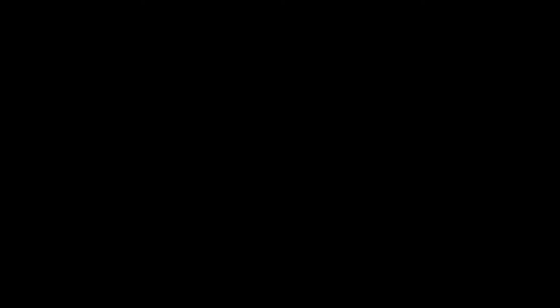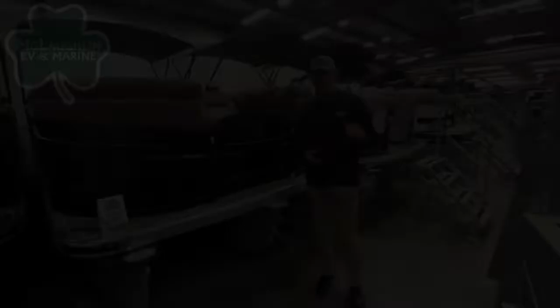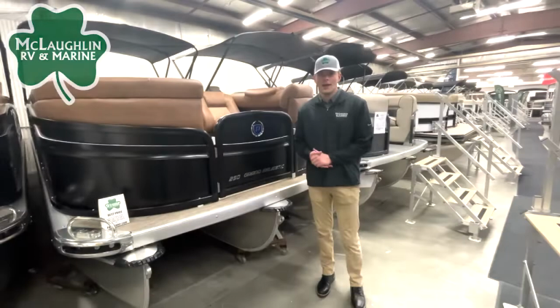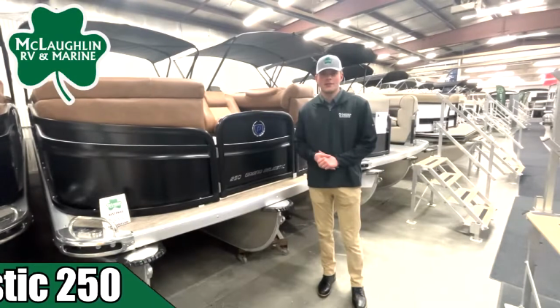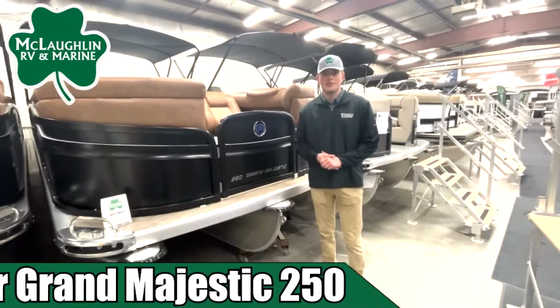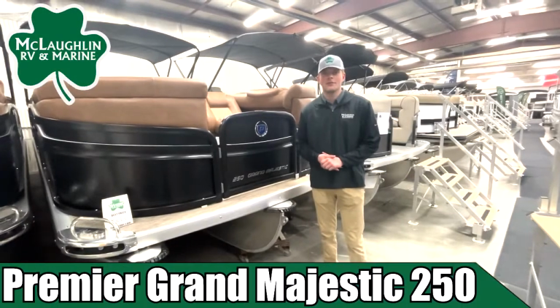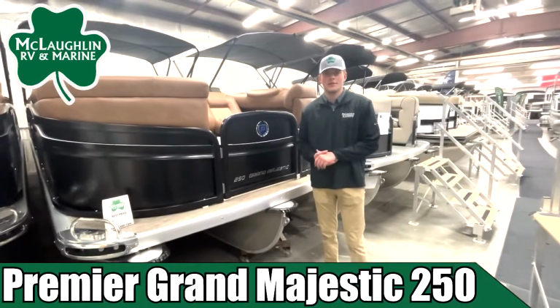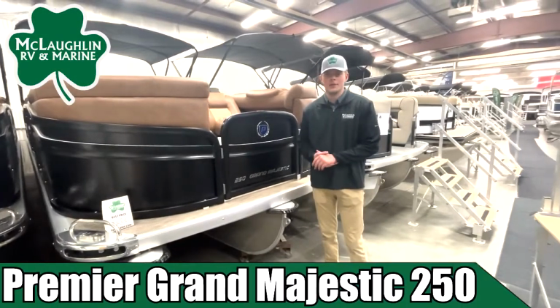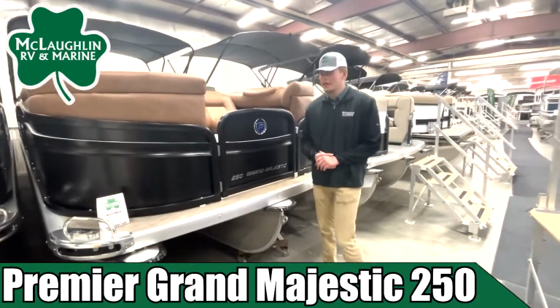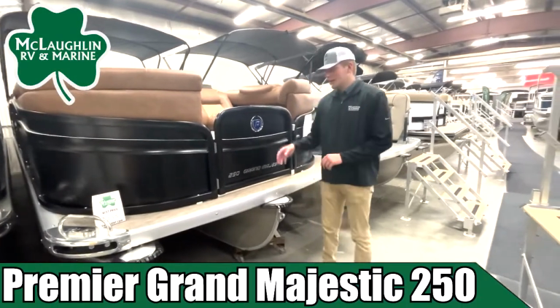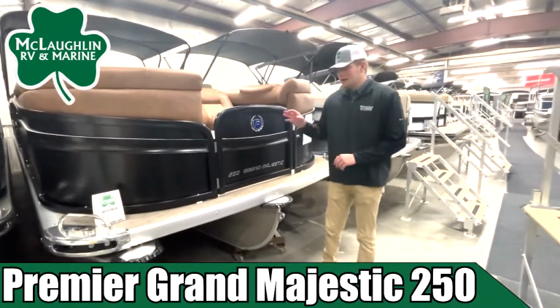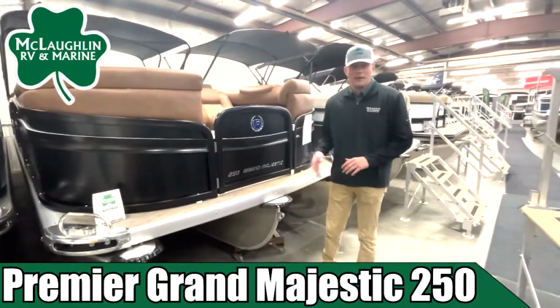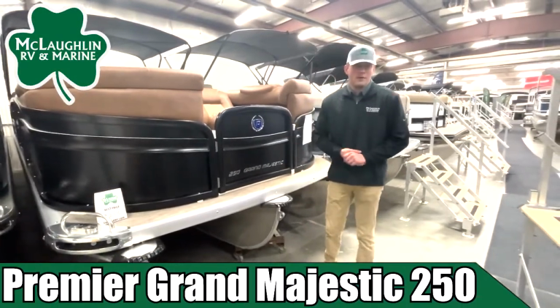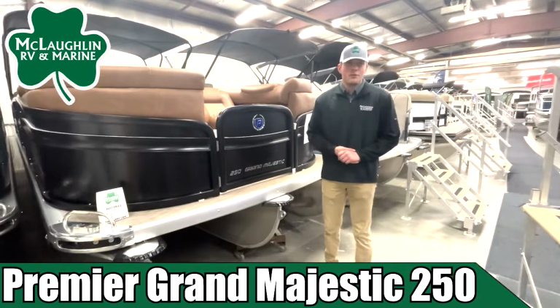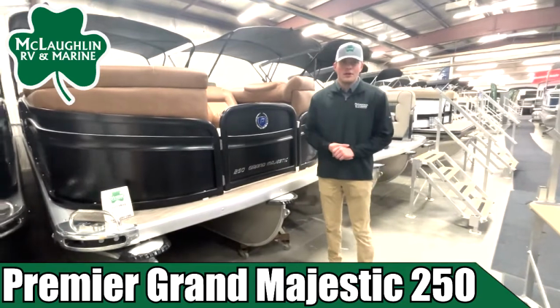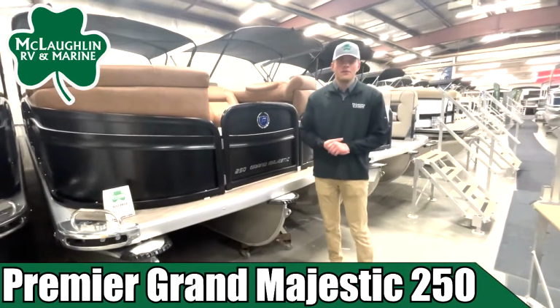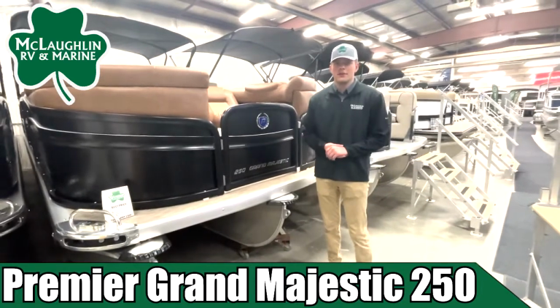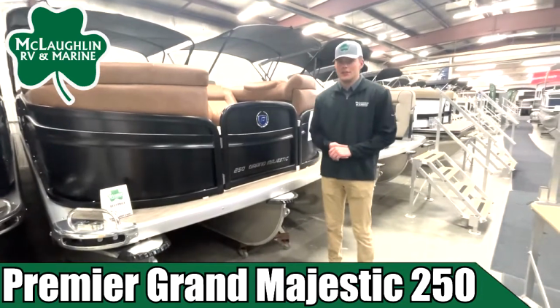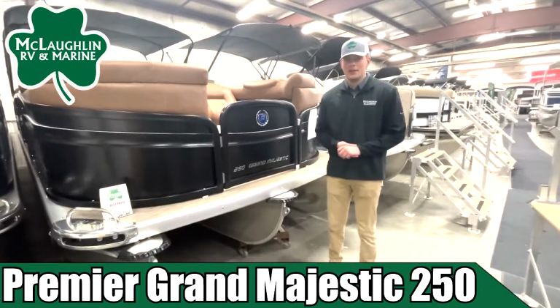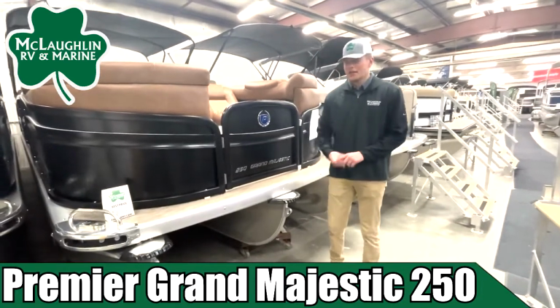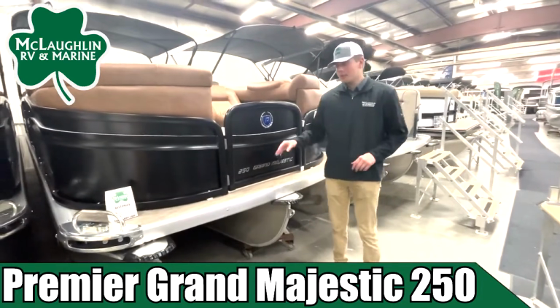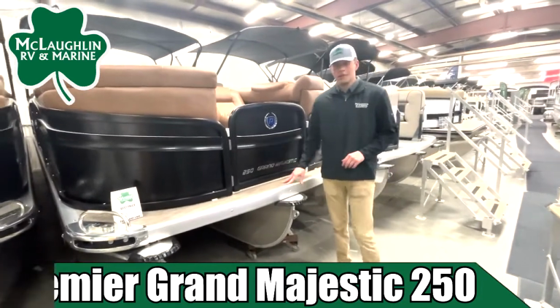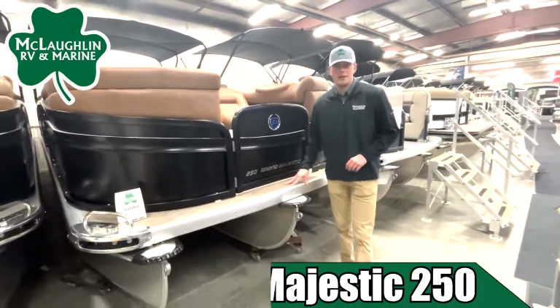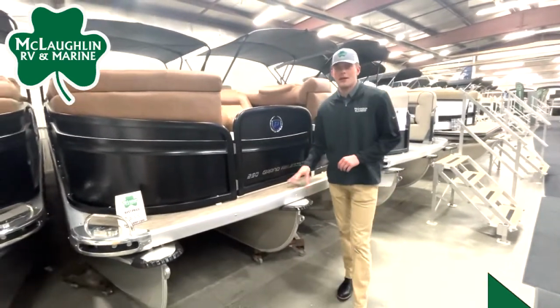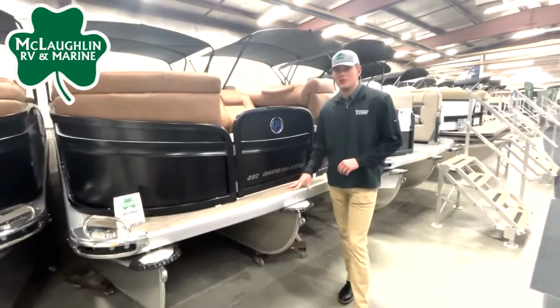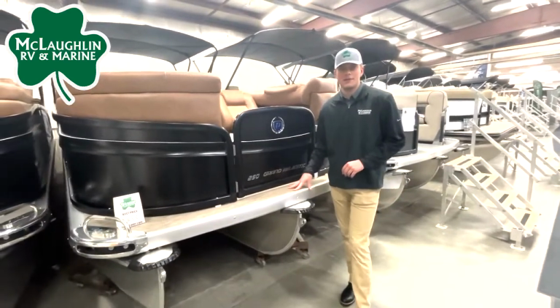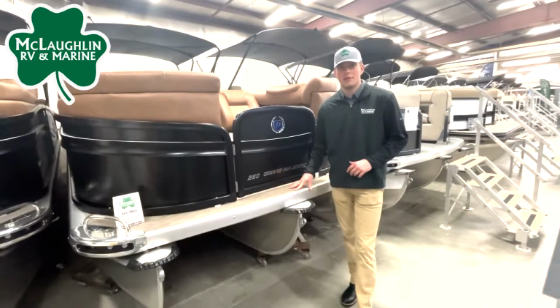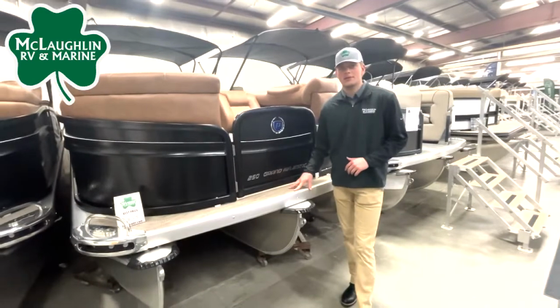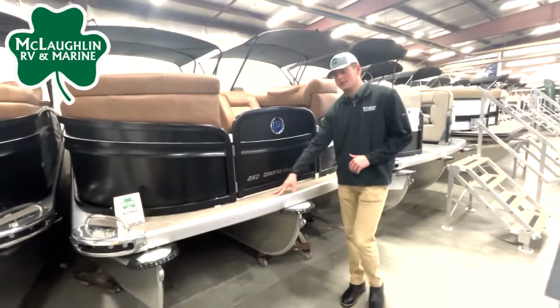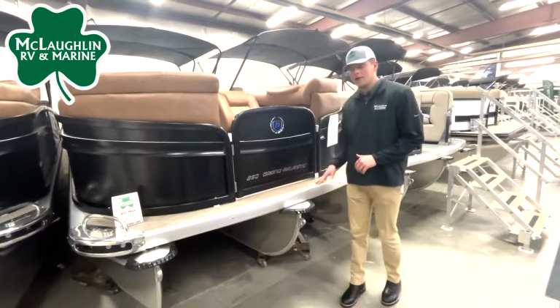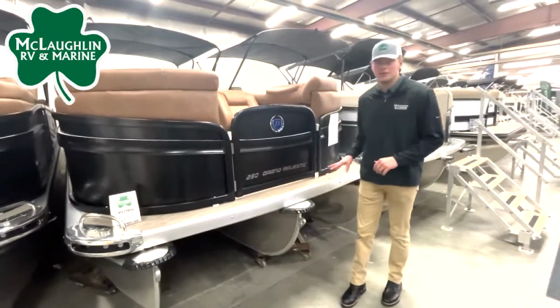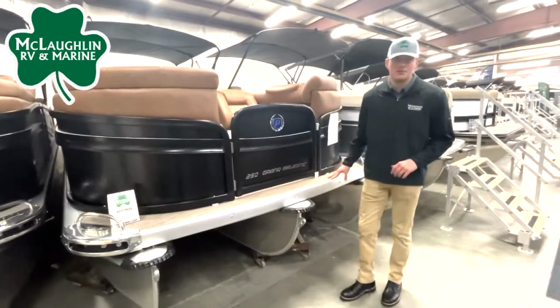Hey guys, Kellen here with McLaughlin's RV and Marine. Standing in front of our new Premier 250 Grand Majestic, this boat's going to be coming in at 26 feet 4 inches, and it's going to have a 102-inch beam.